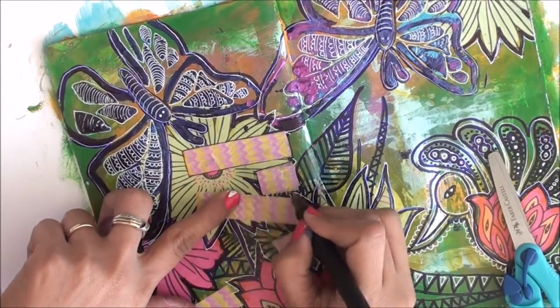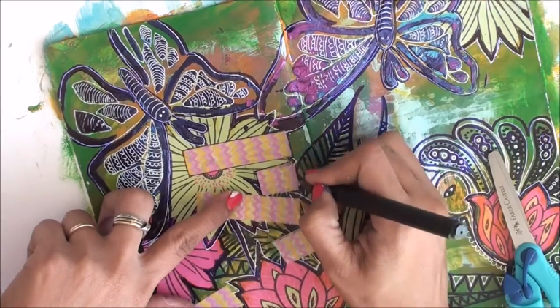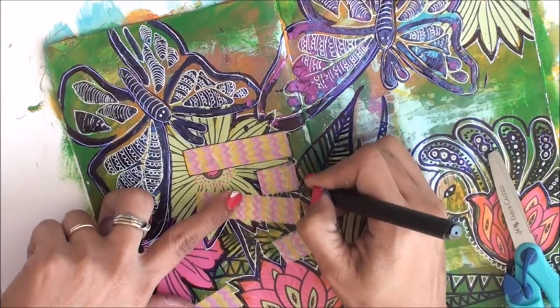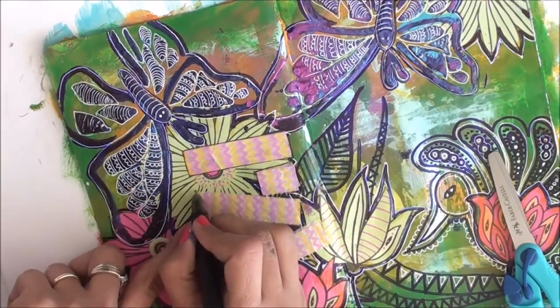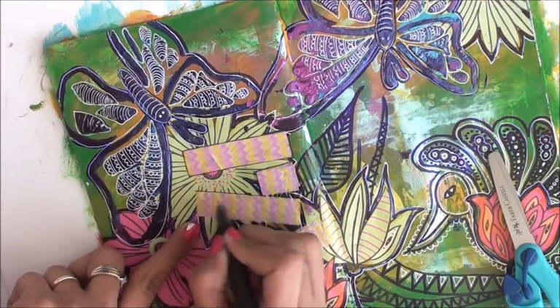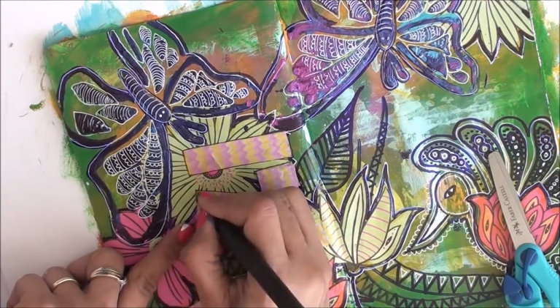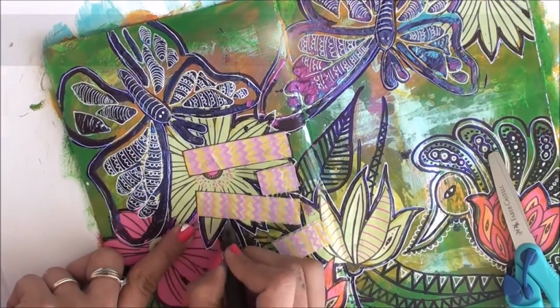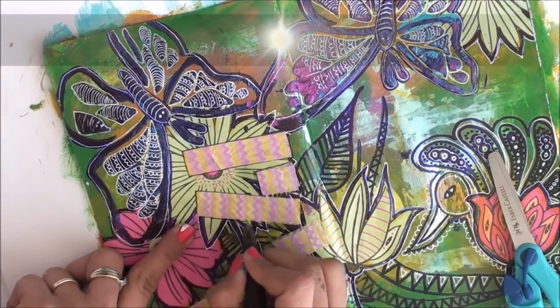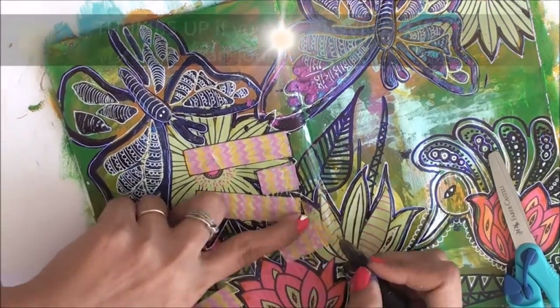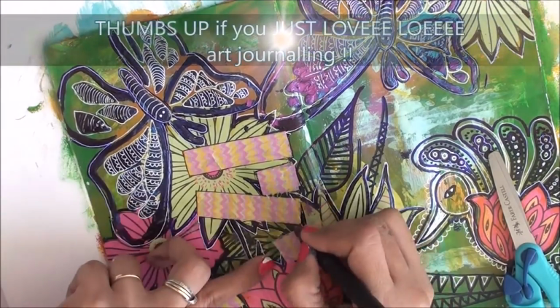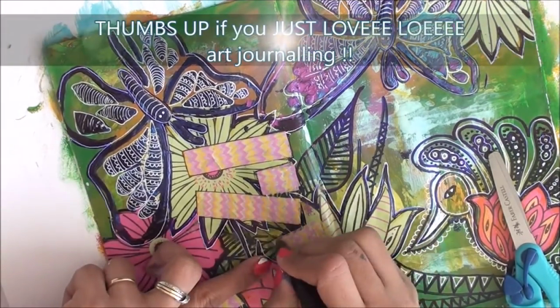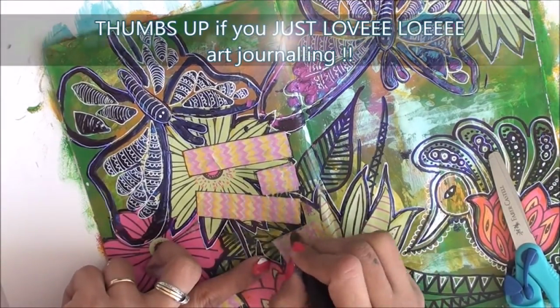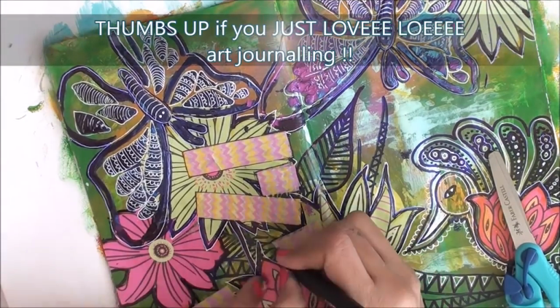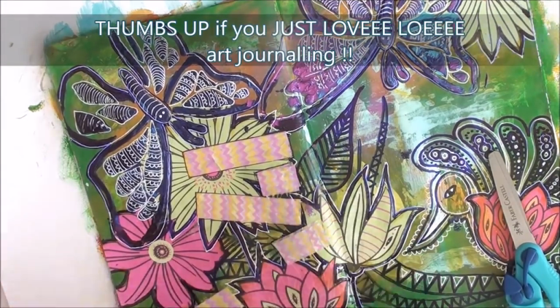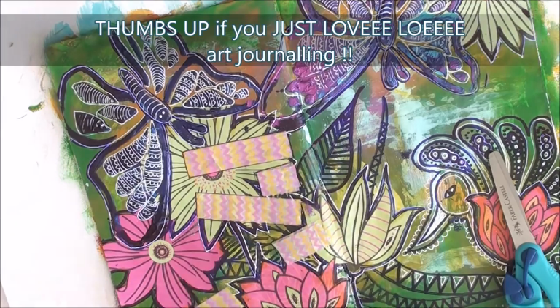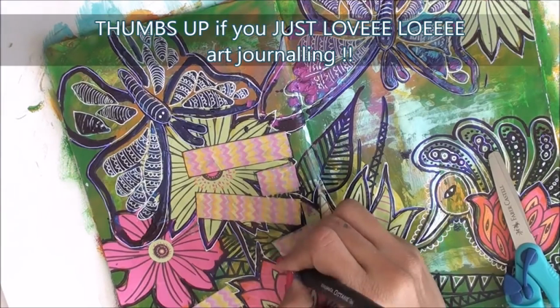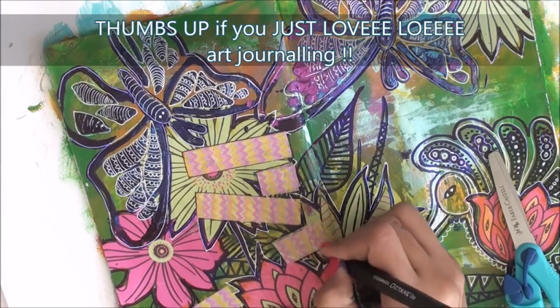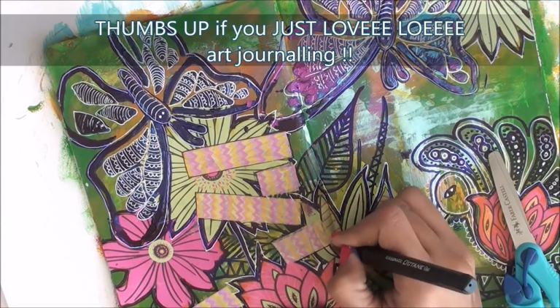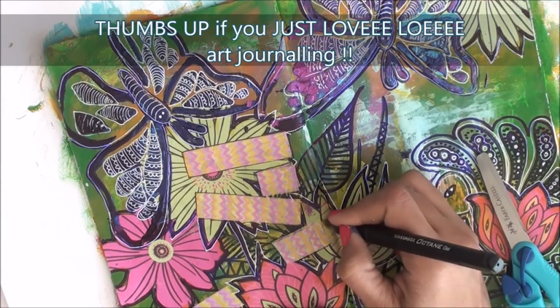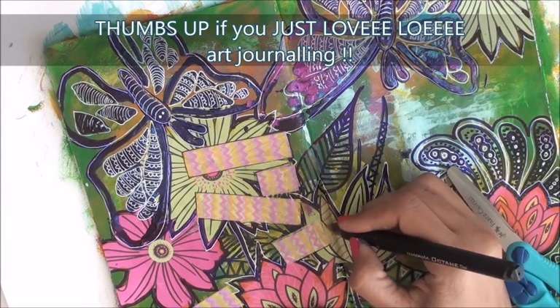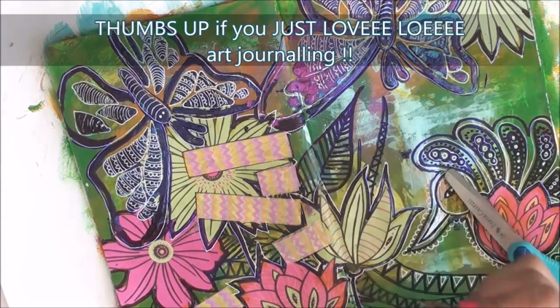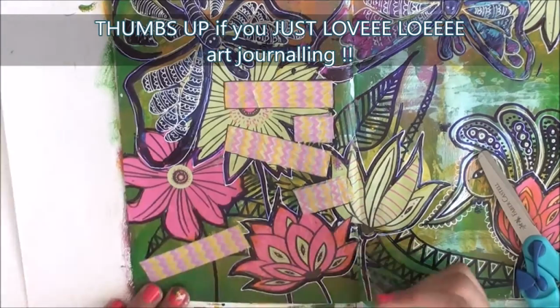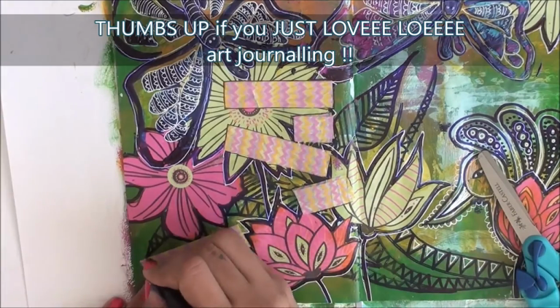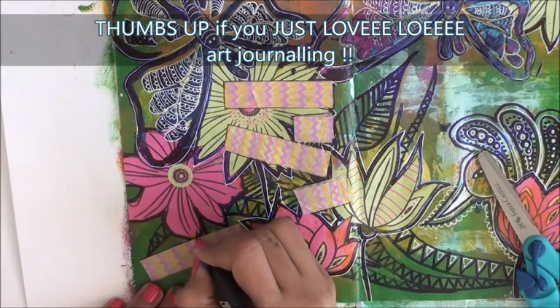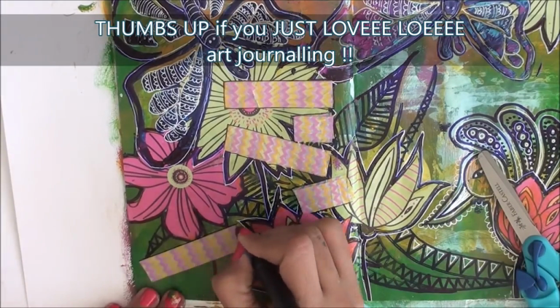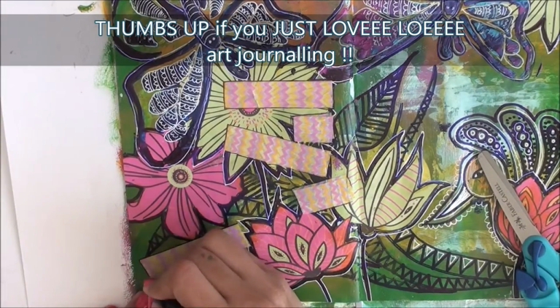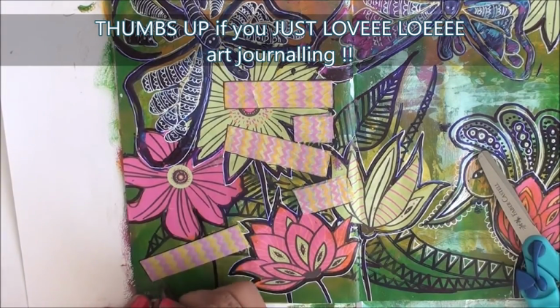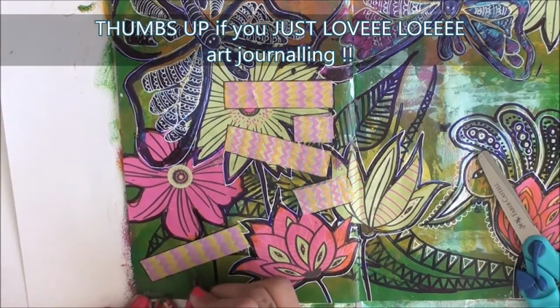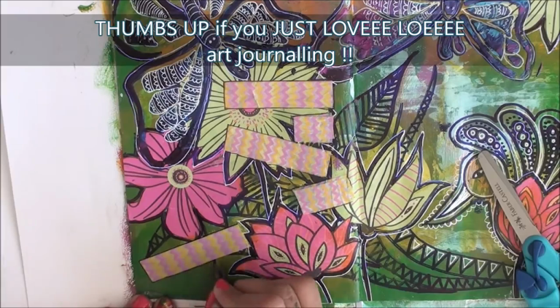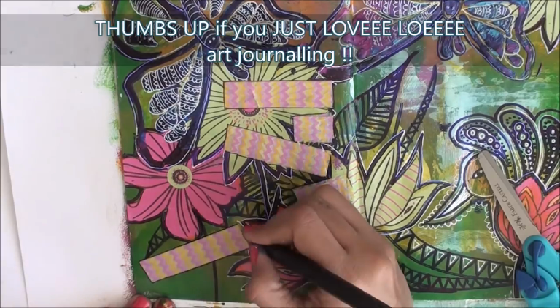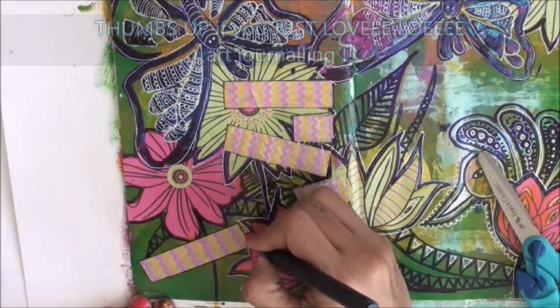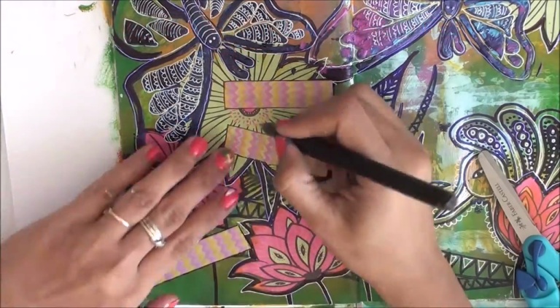Don't you think with these white doodles all around the butterfly and the peacock, and the white outlines around the flowers, this journal page has turned out to be so beautiful?